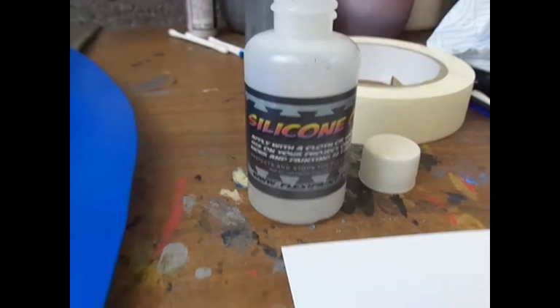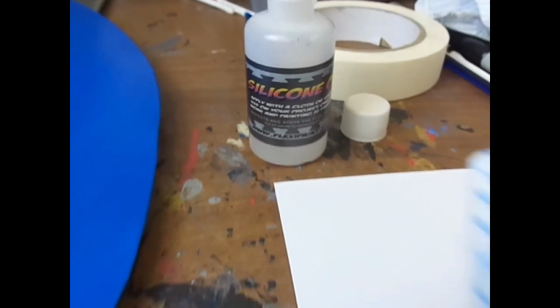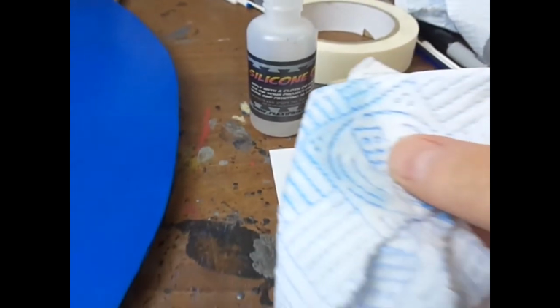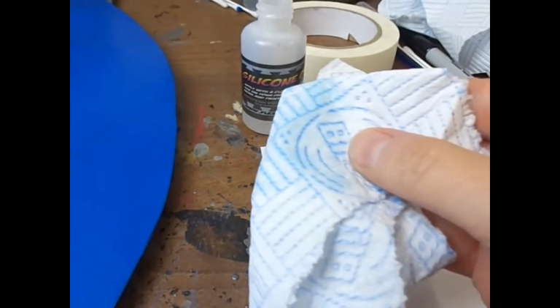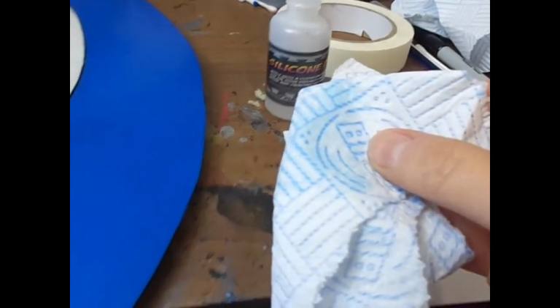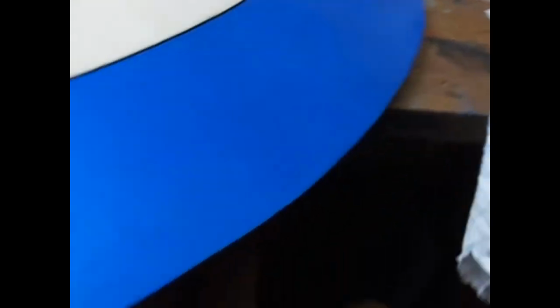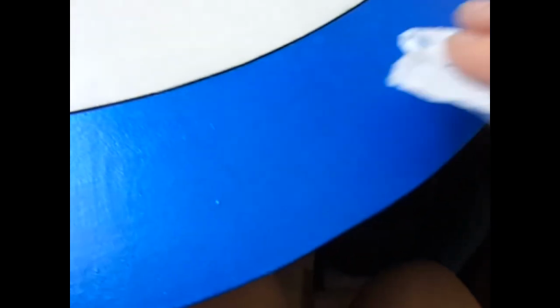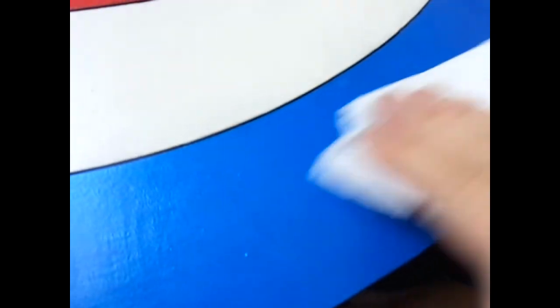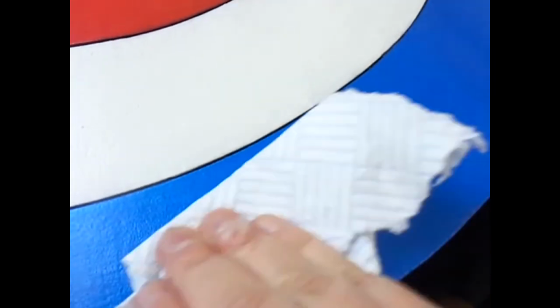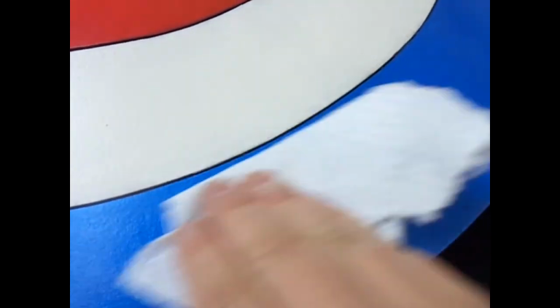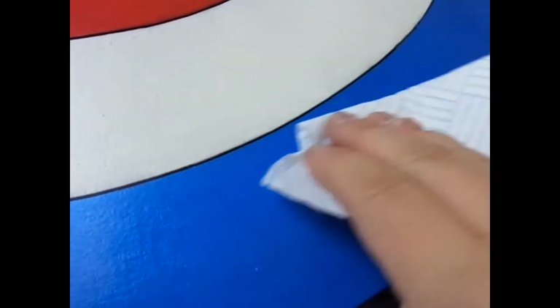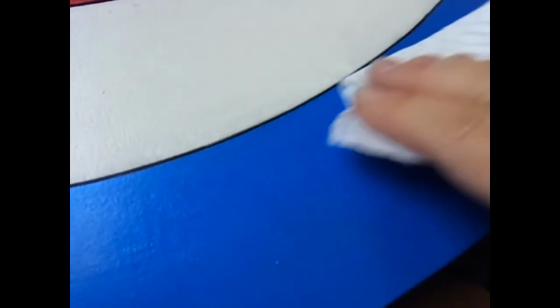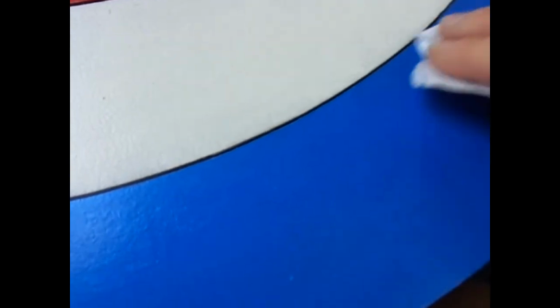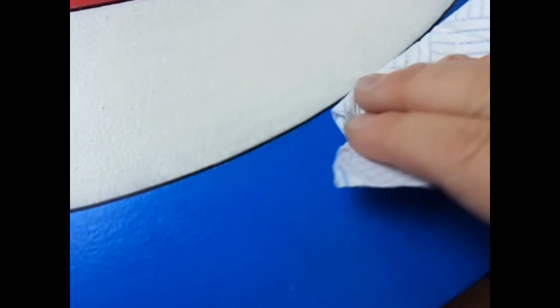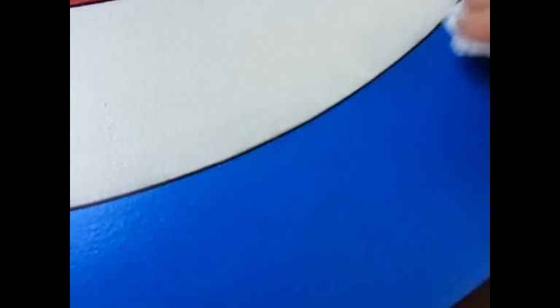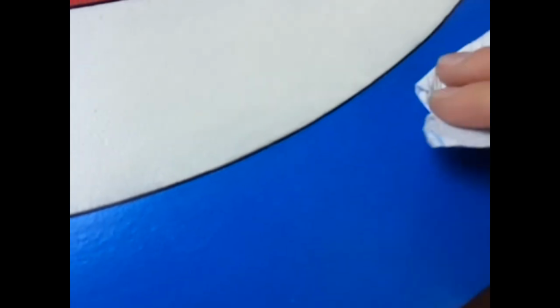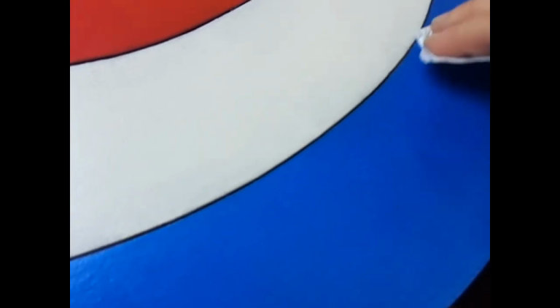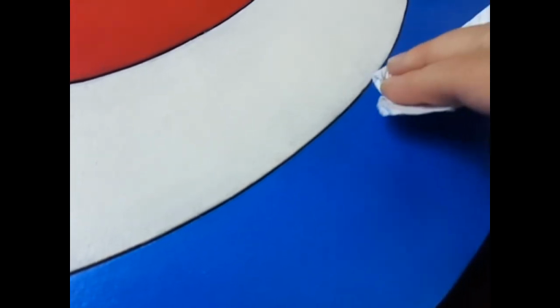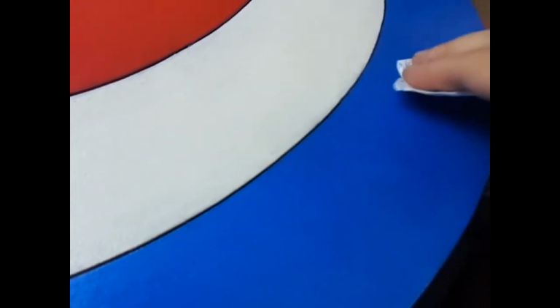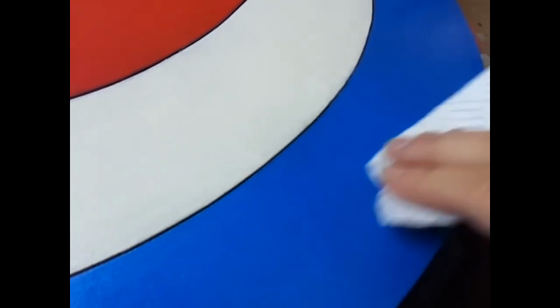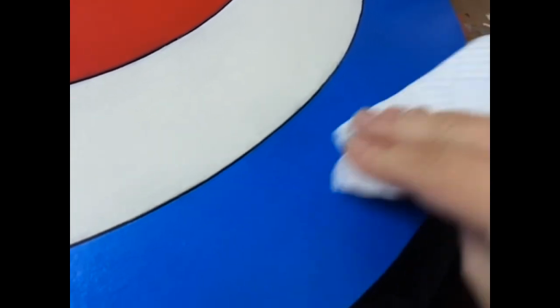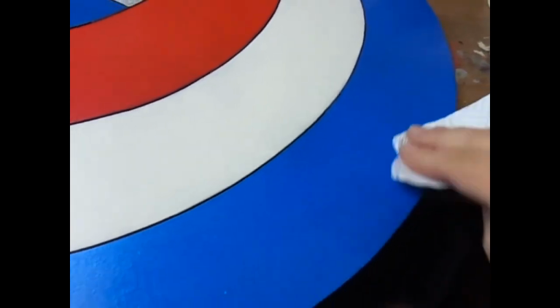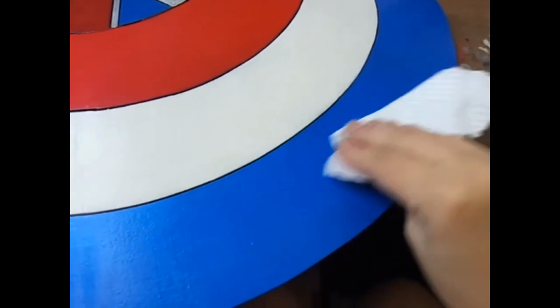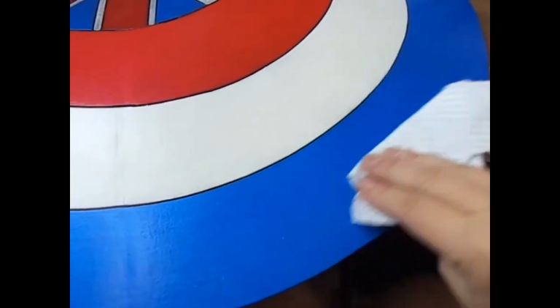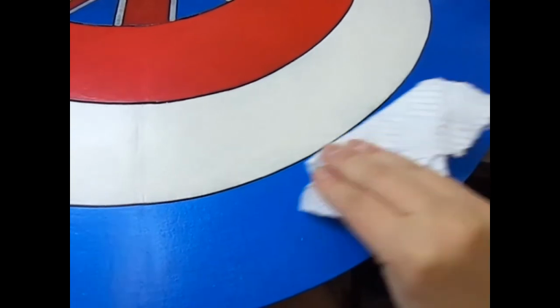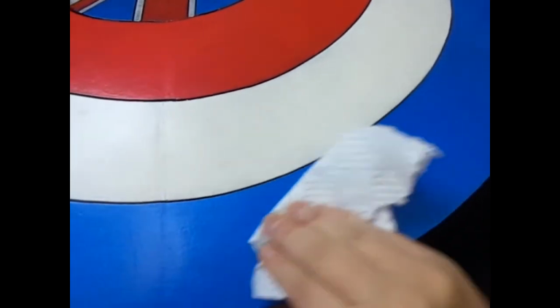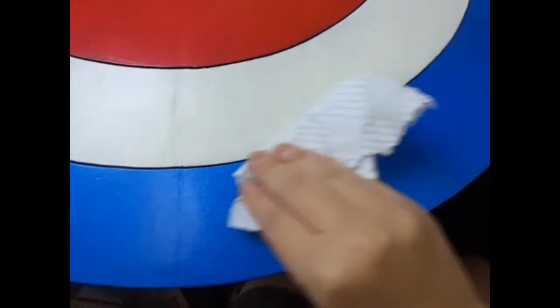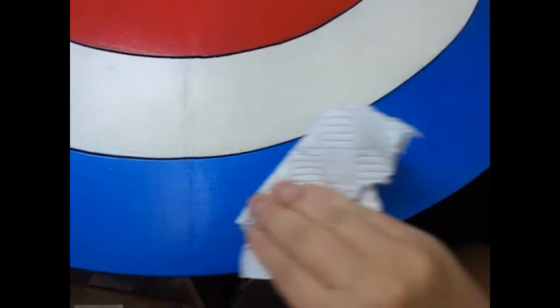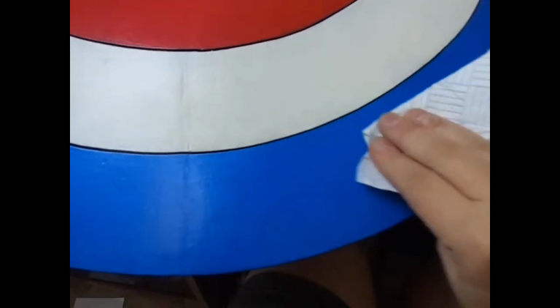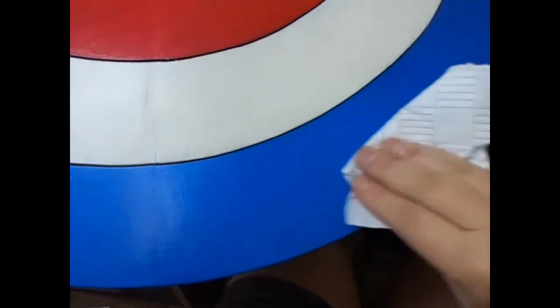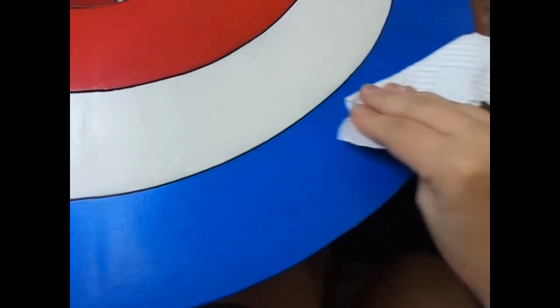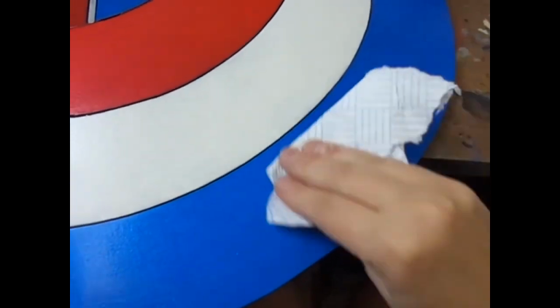After this, and also after using any kind of flexi paint, you need to get some silicone oil and rub it all over the paint work you've just done. The reason for this is that flexi paint is slightly tacky when it dries, so the silicone oil removes the tack and also protects the paint work.